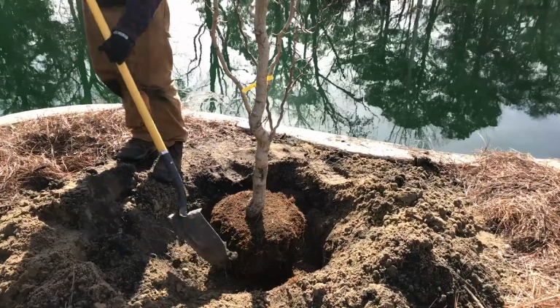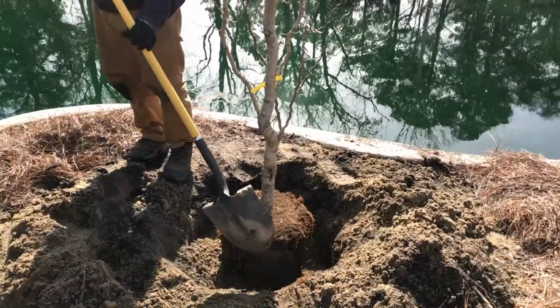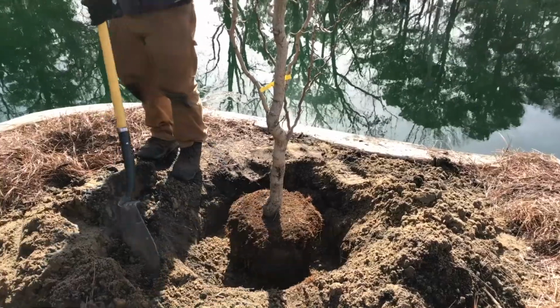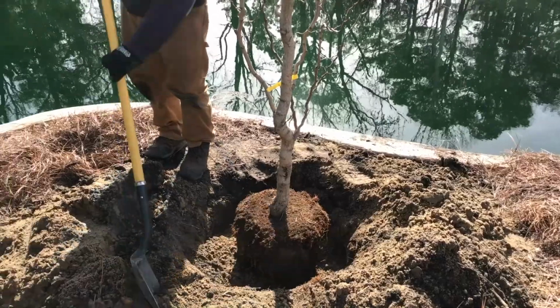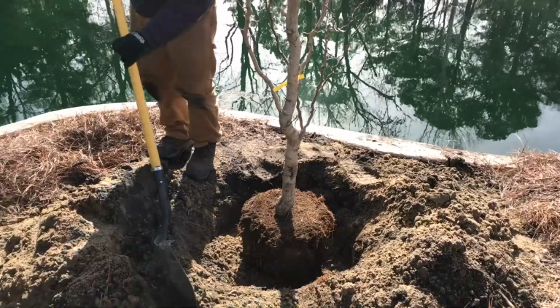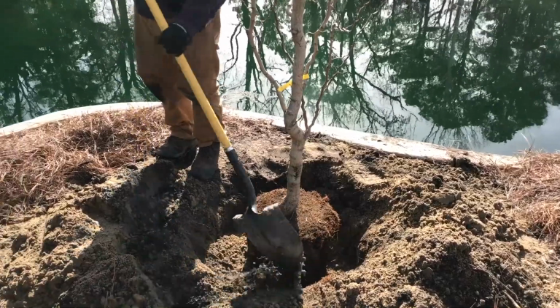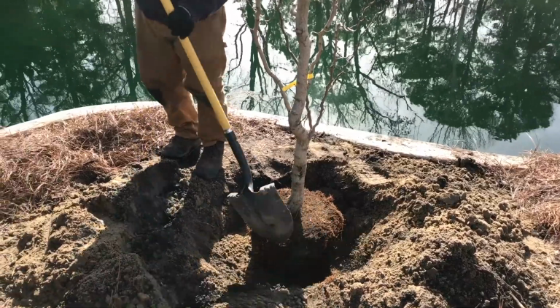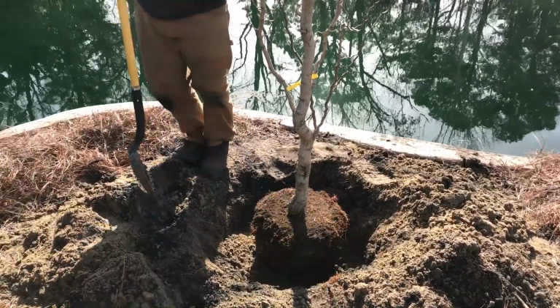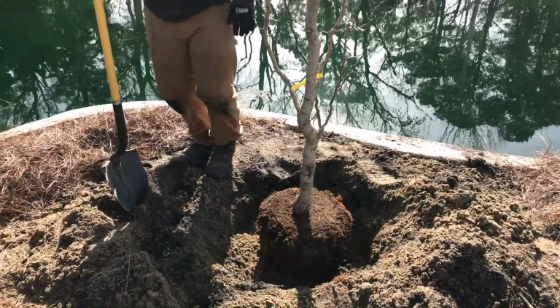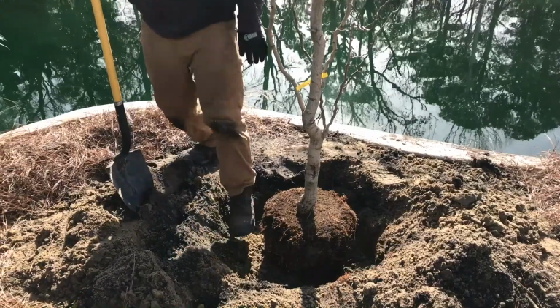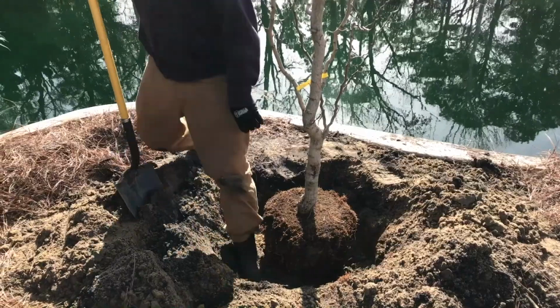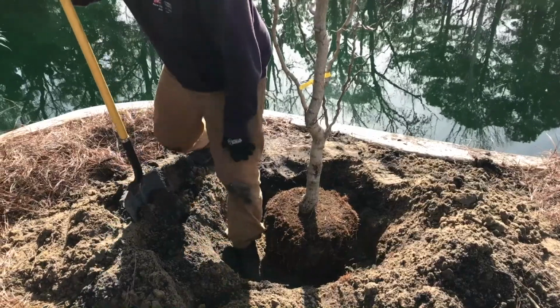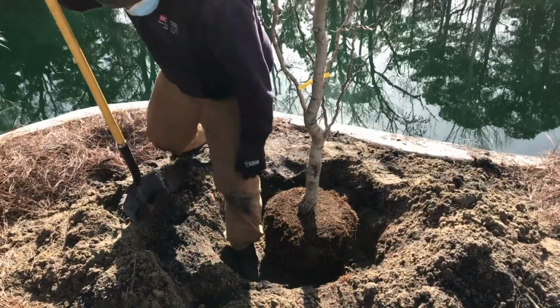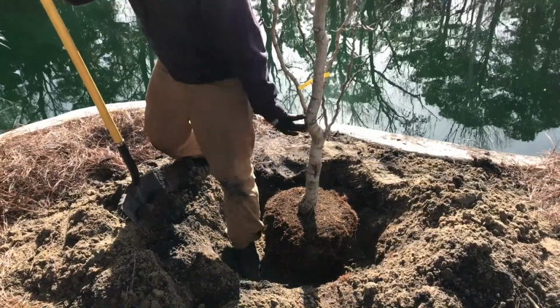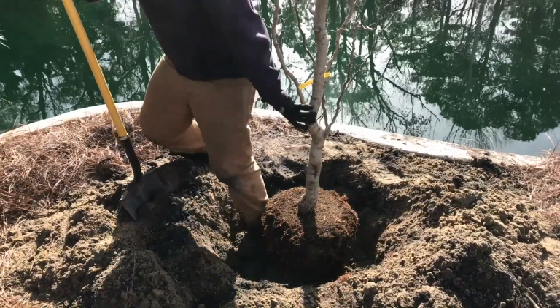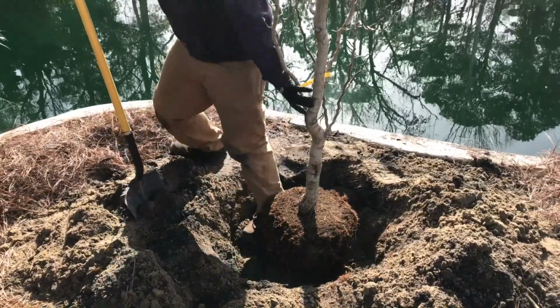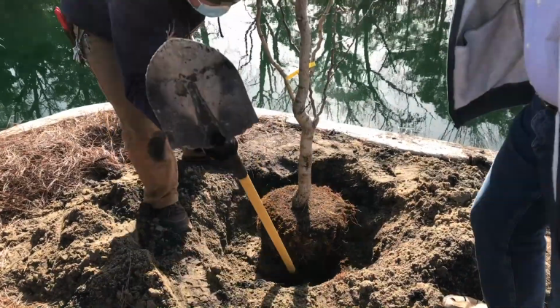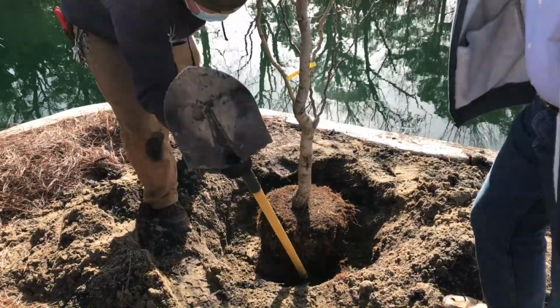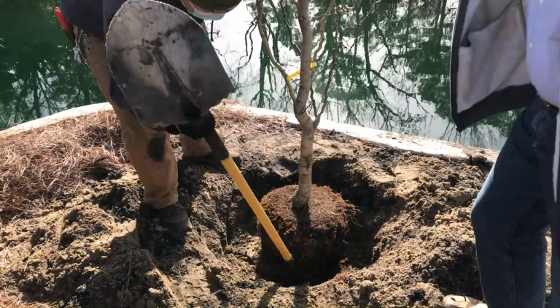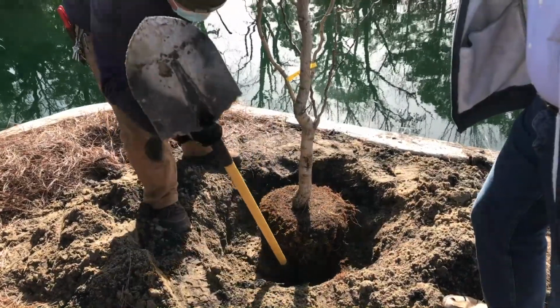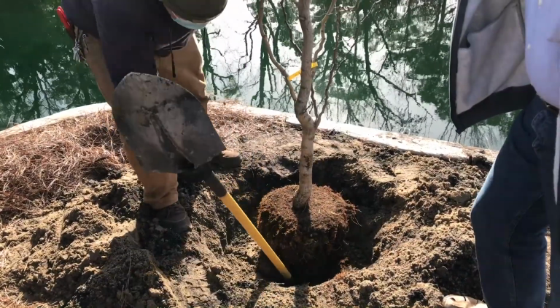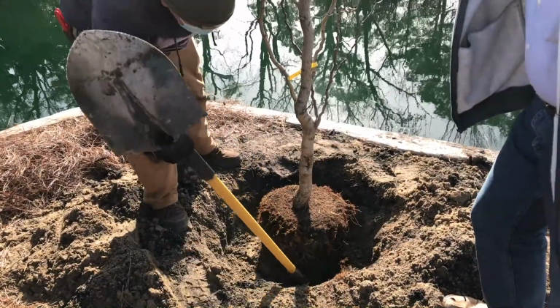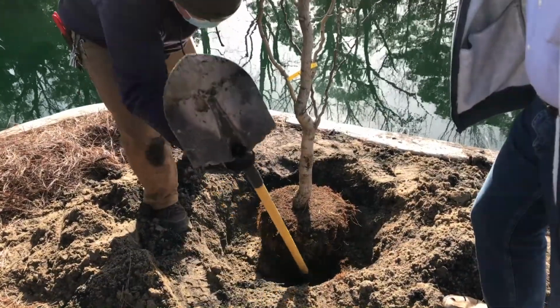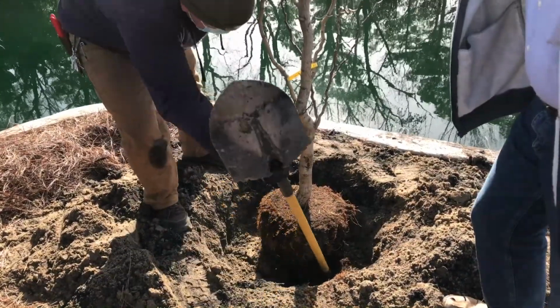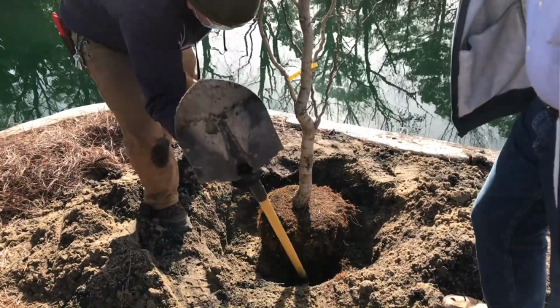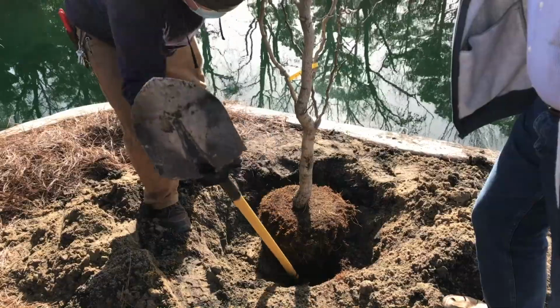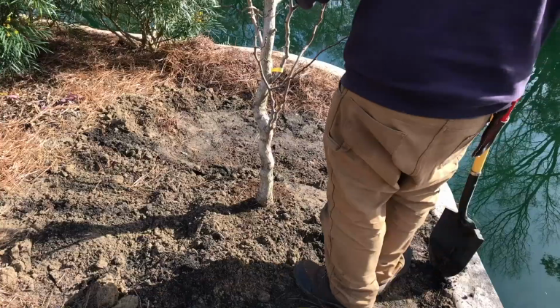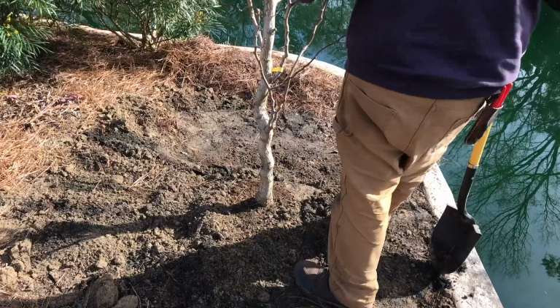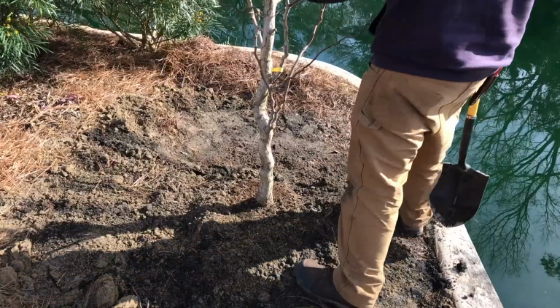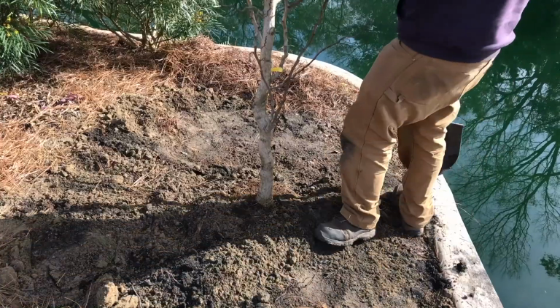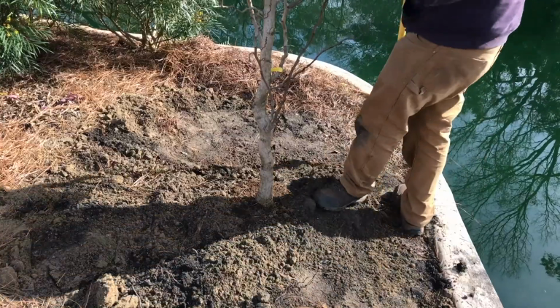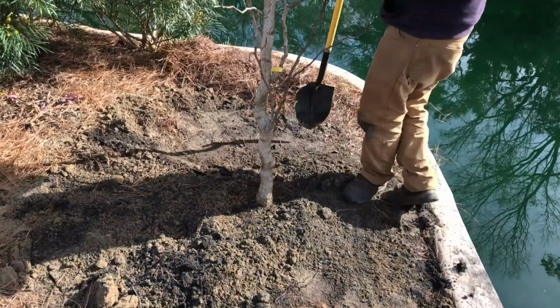Backfill the hole with the native soil in stages, using water, tools, and your foot to make sure all the gaps are filled. Keep soil off of the top of the root ball.